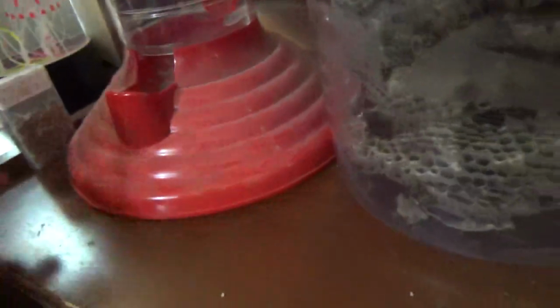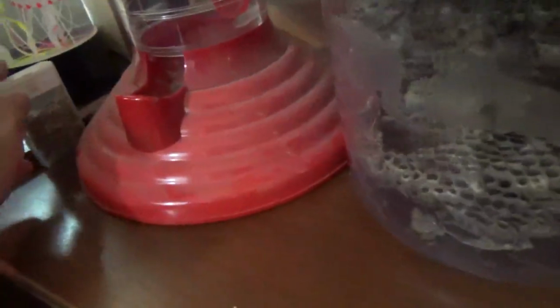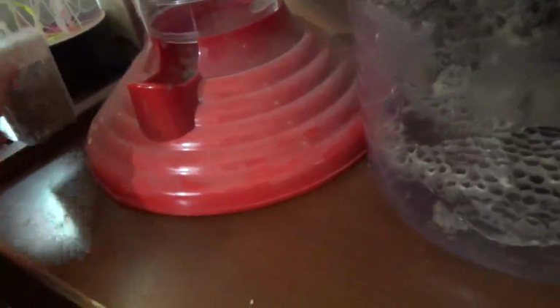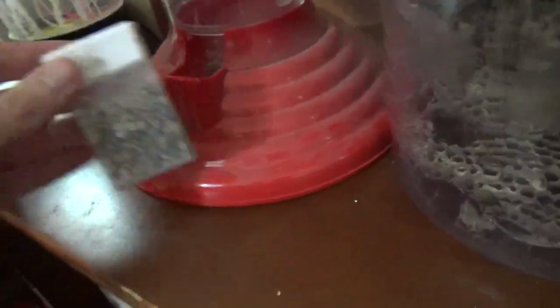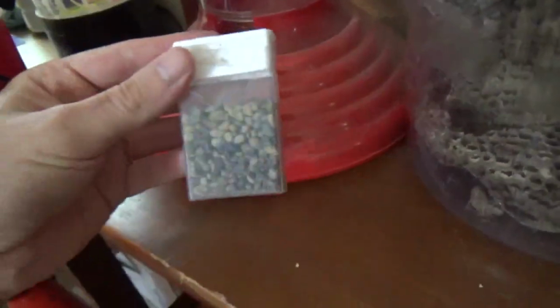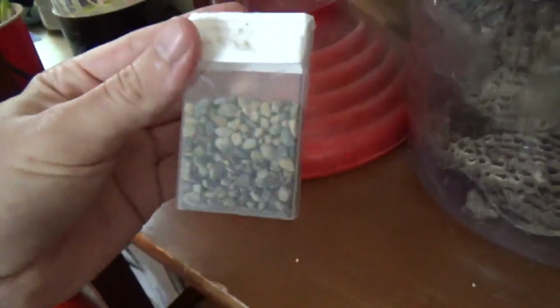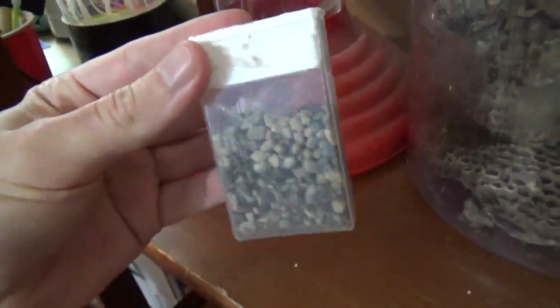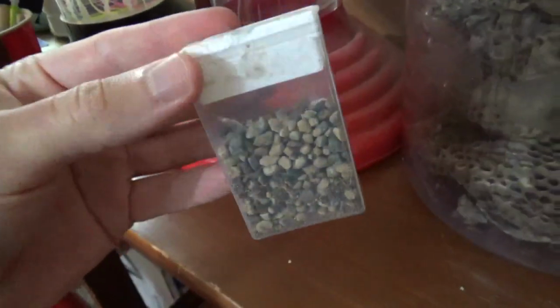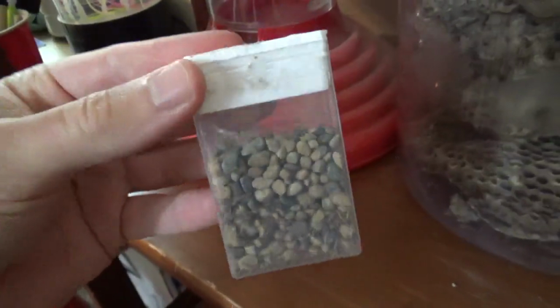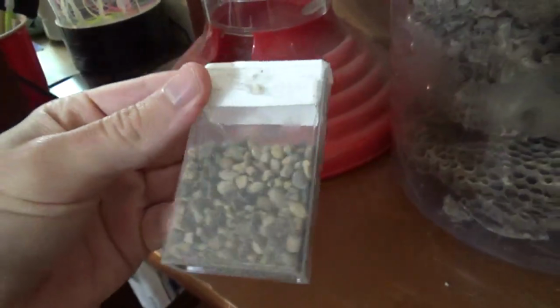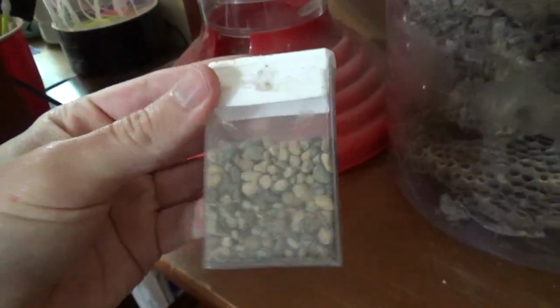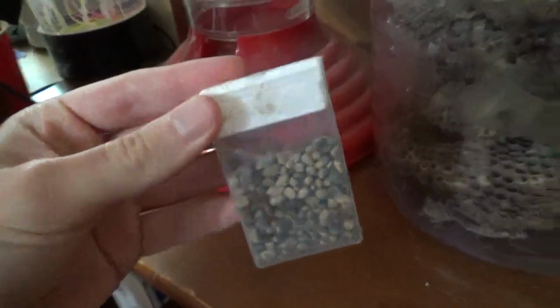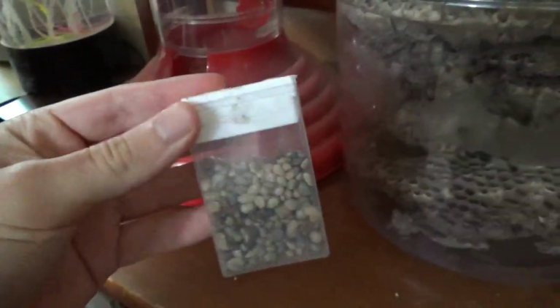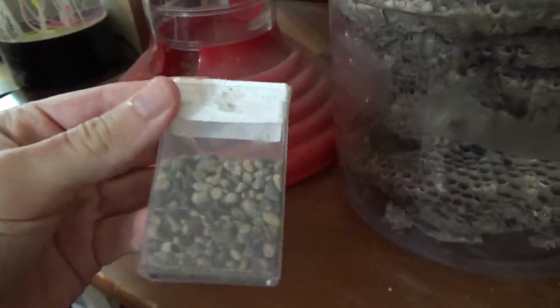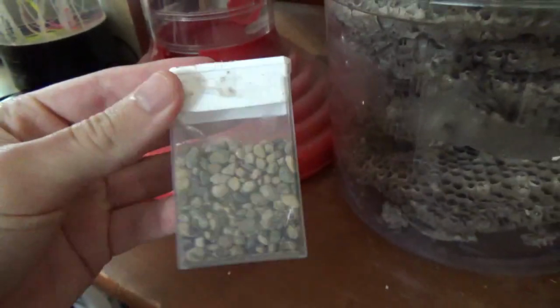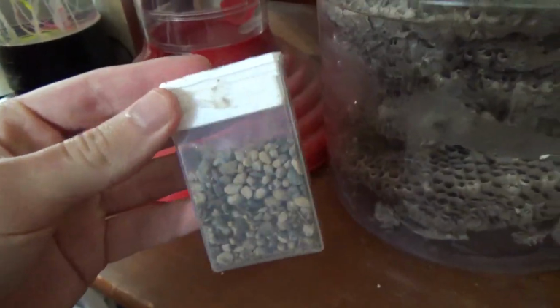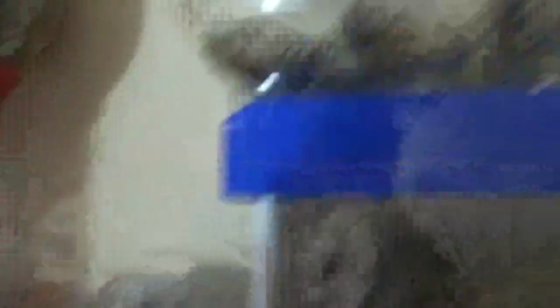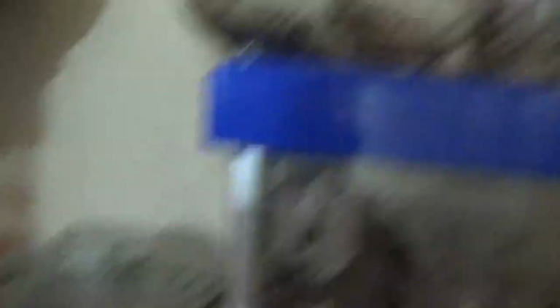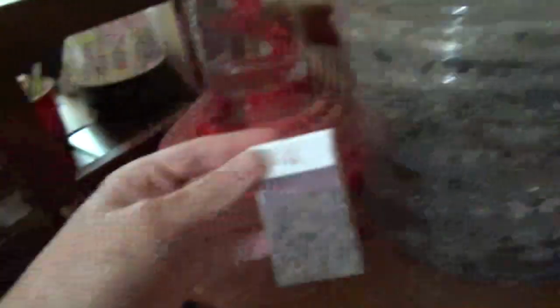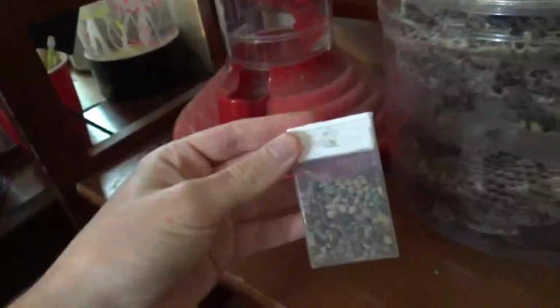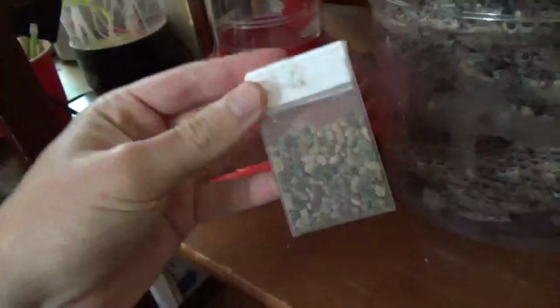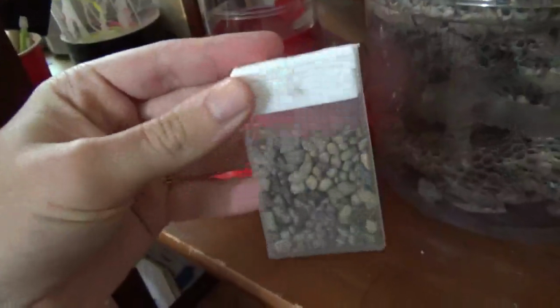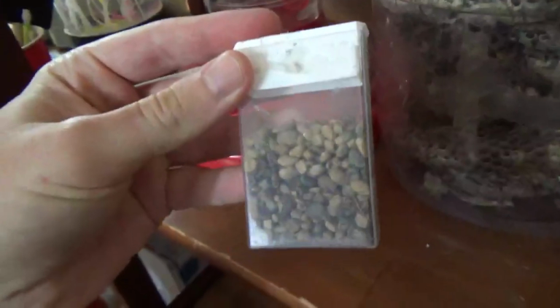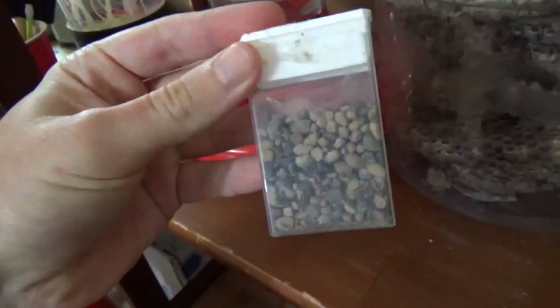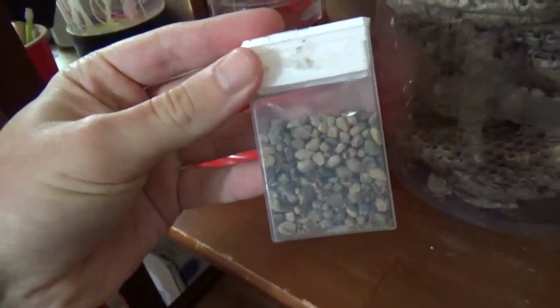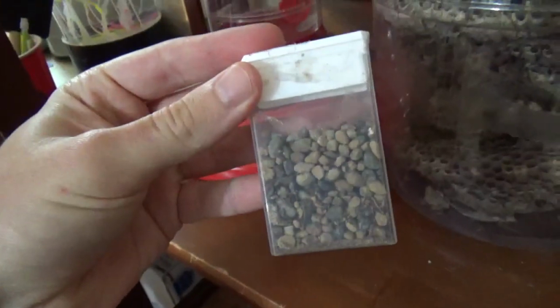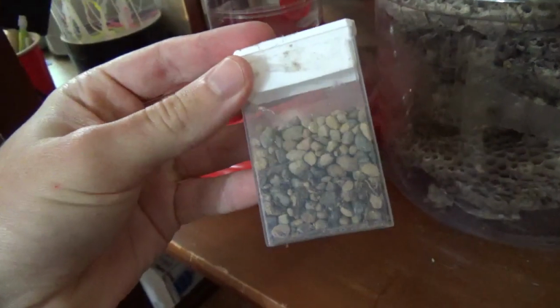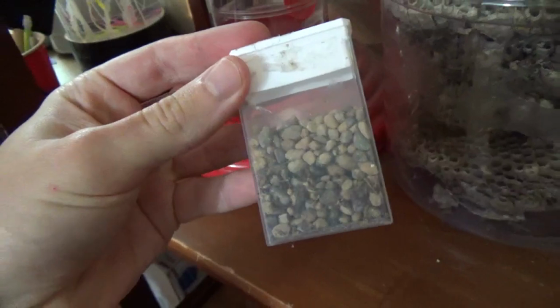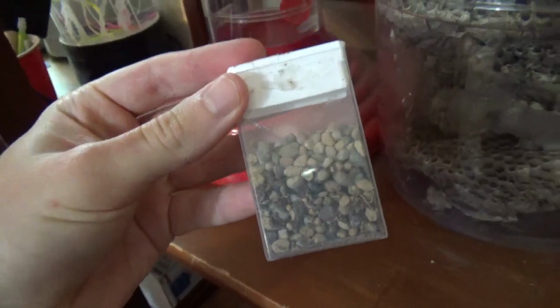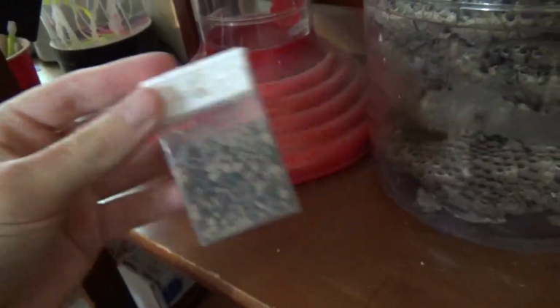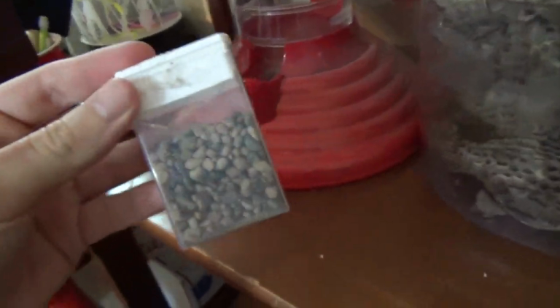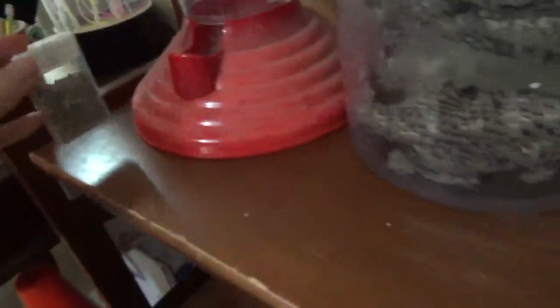And here in this tic-tac container, these are just some pebbles. From digging up a couple of those underground ones — these were the pebbles that were like around the hole, the entrance to their nest.